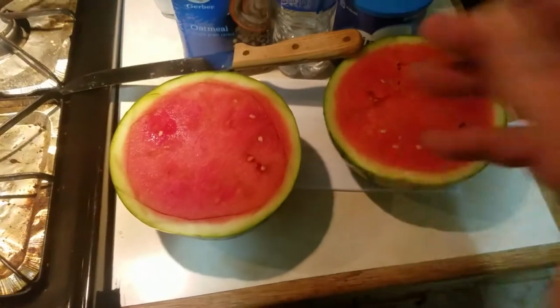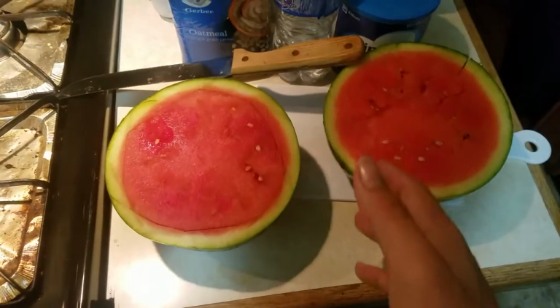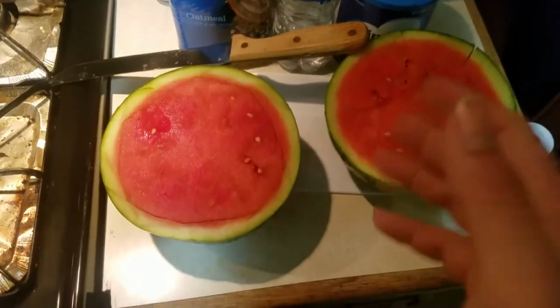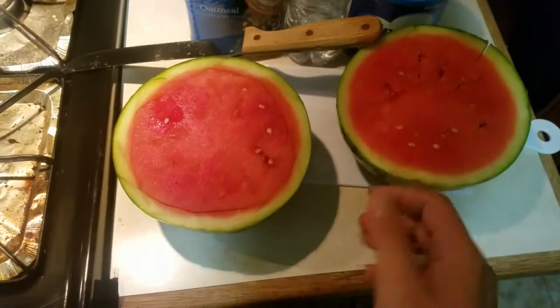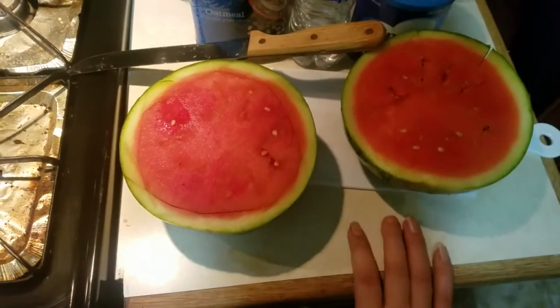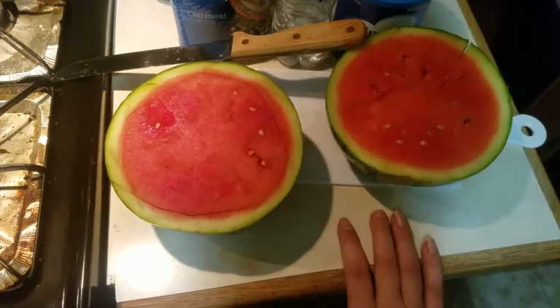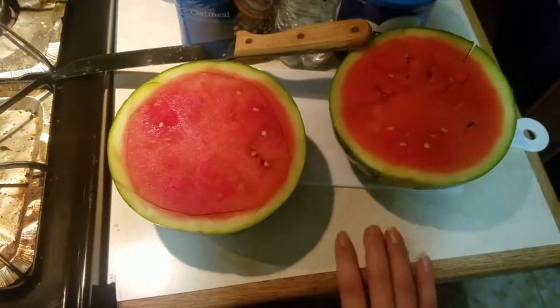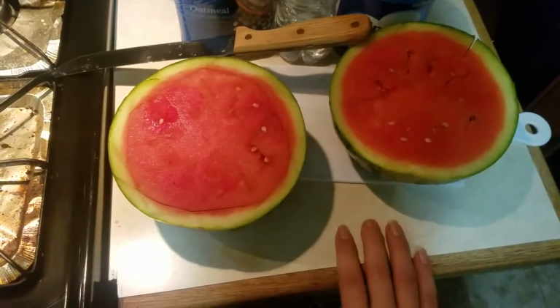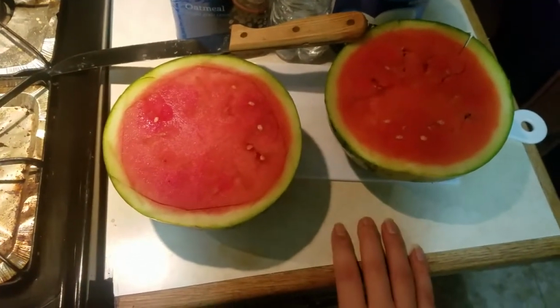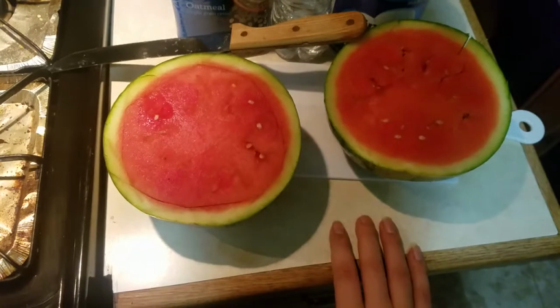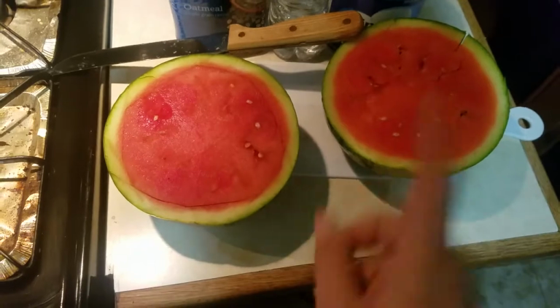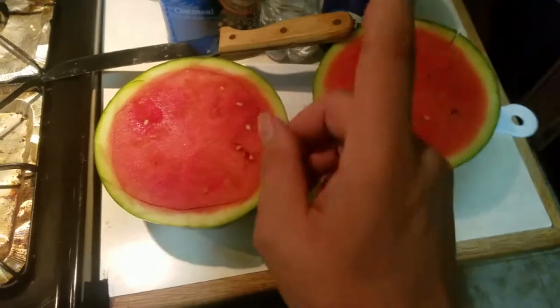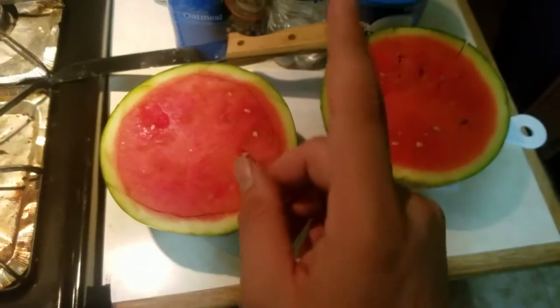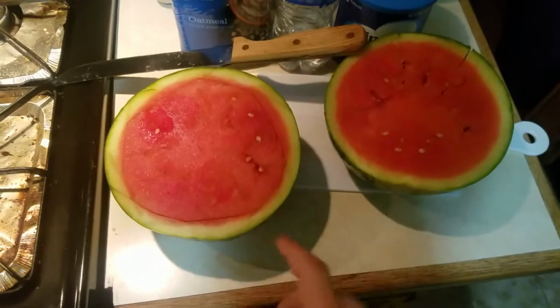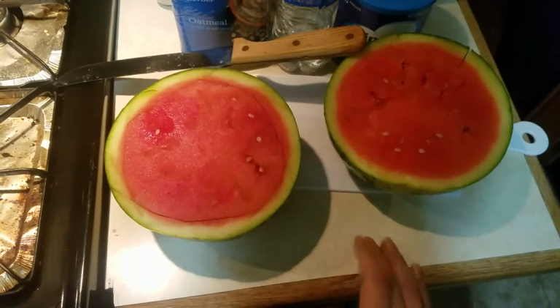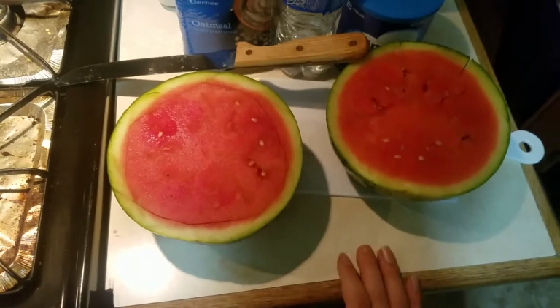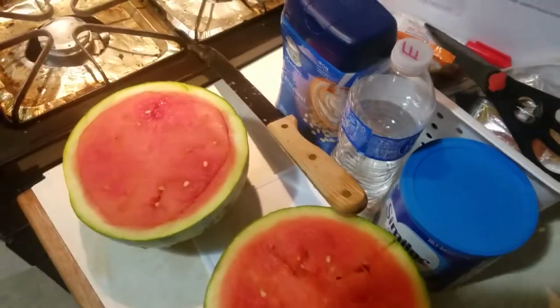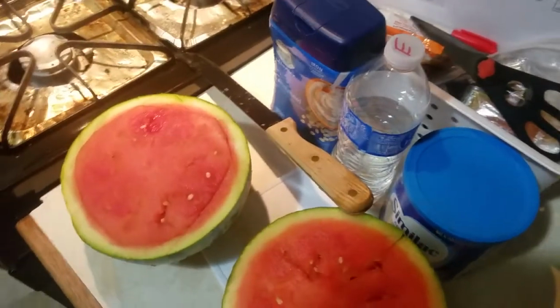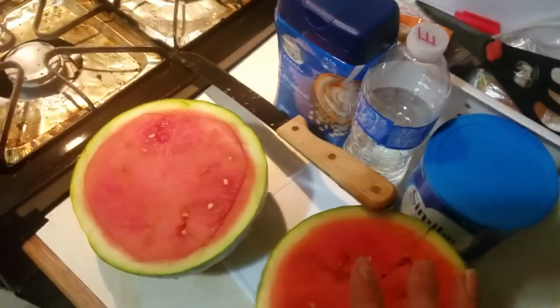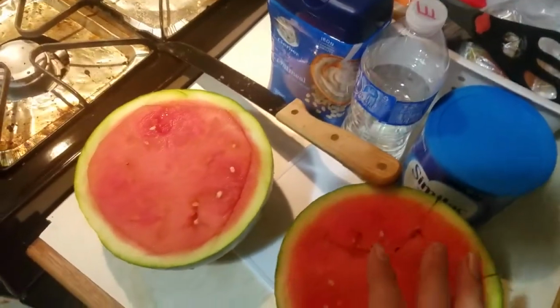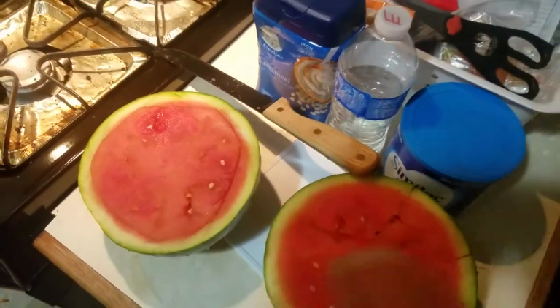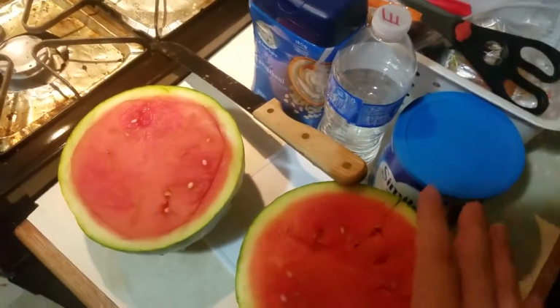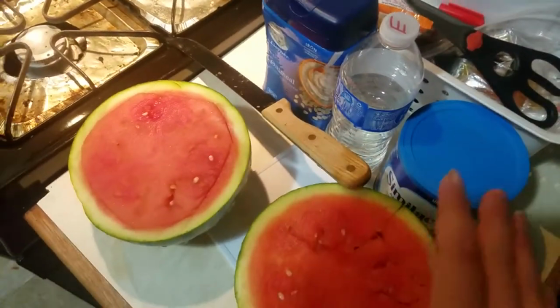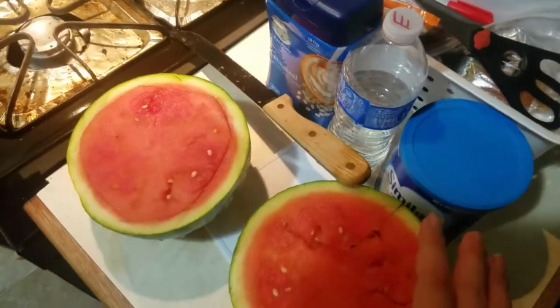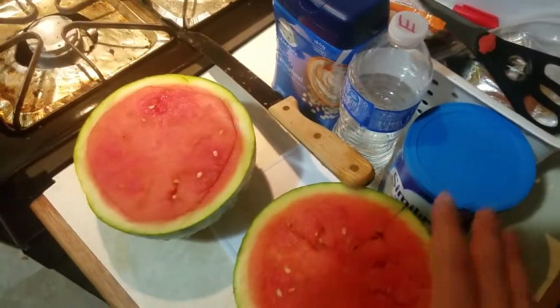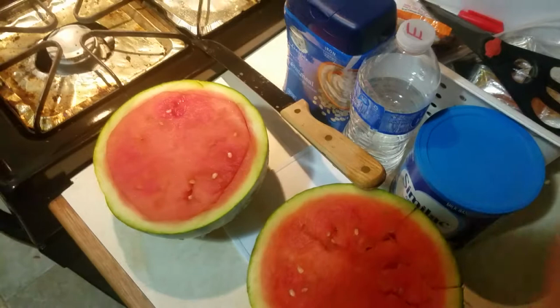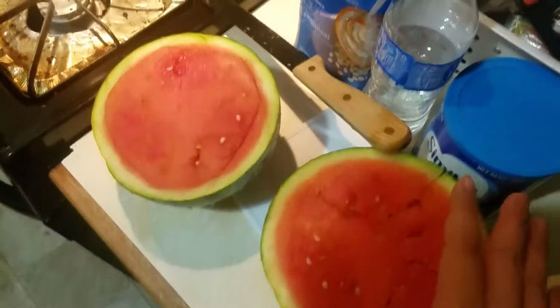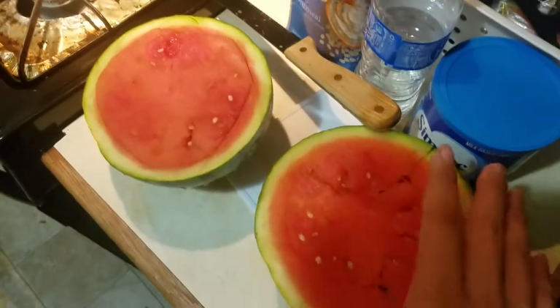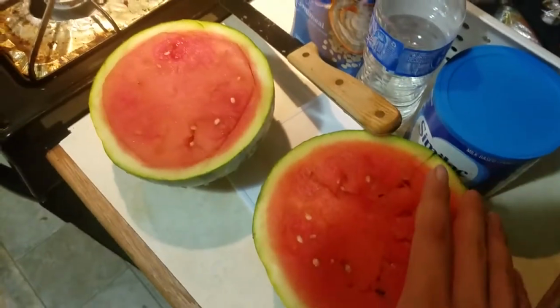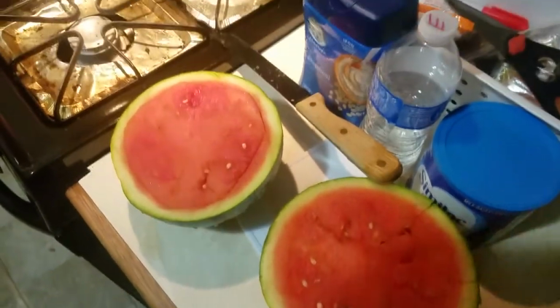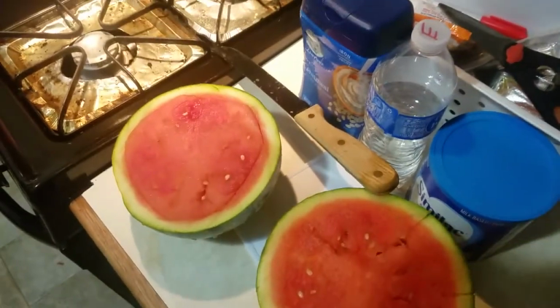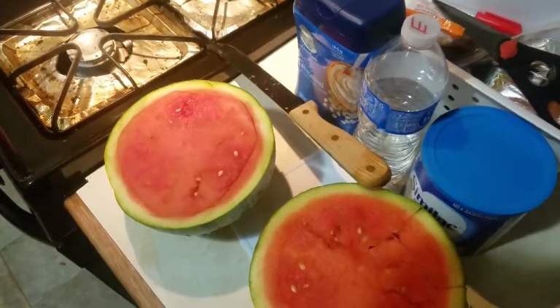Alright, so I don't know what to do now. Just give me one minute so I can think. Alright guys, when you're done cutting your watermelon in half and you don't know what to do, just call your girlfriend.